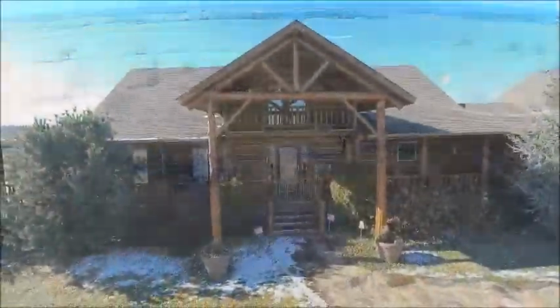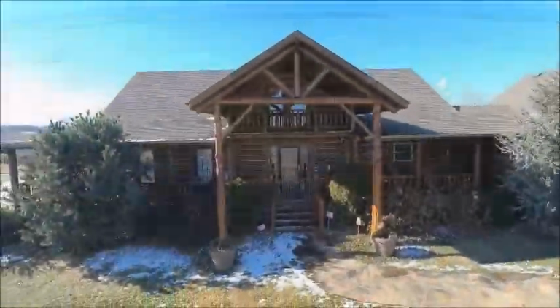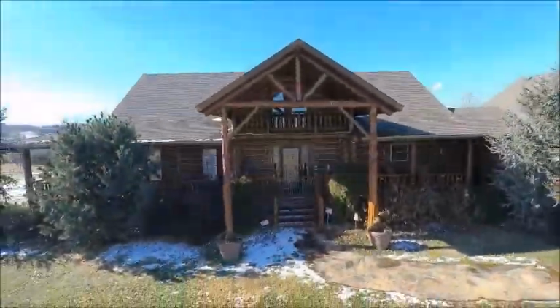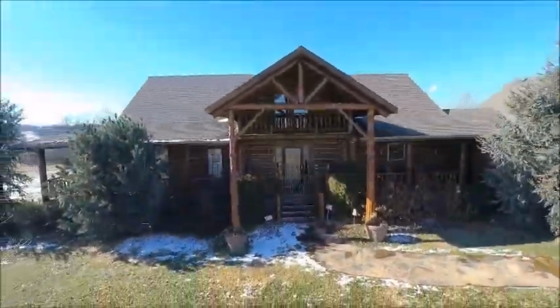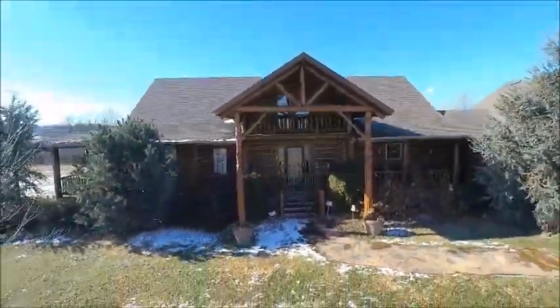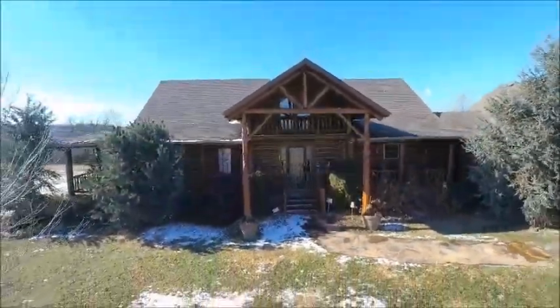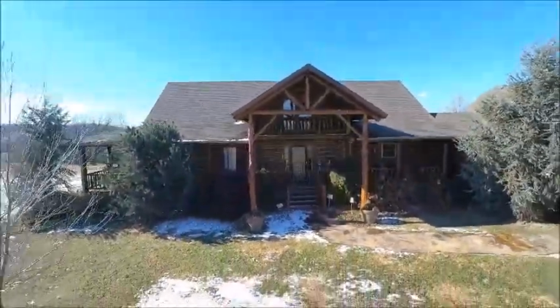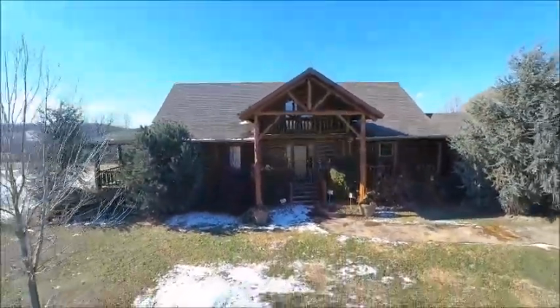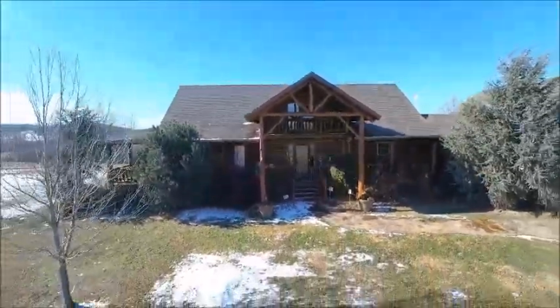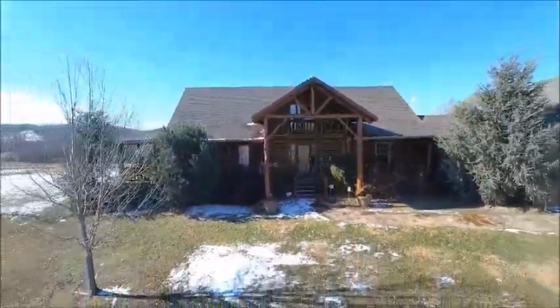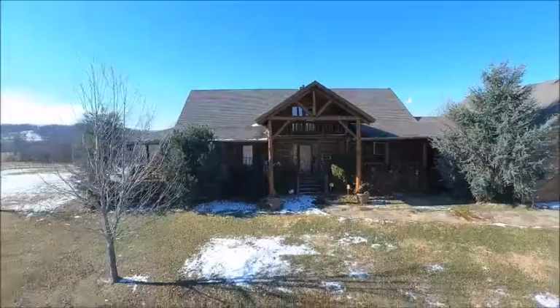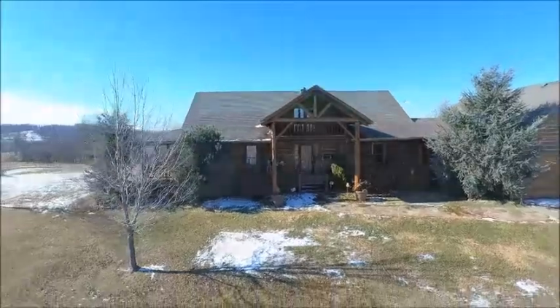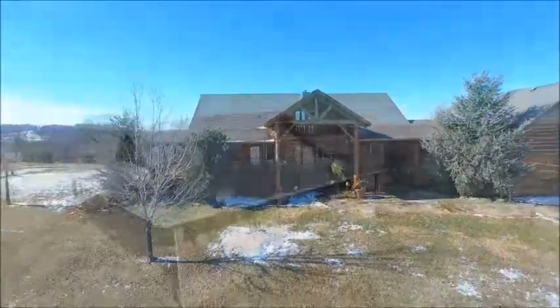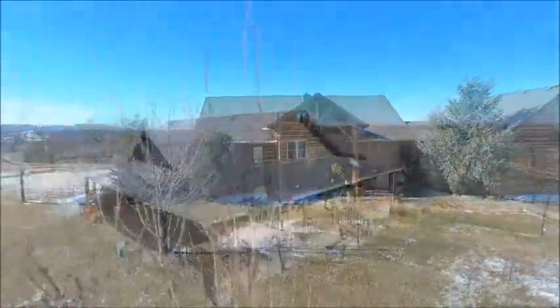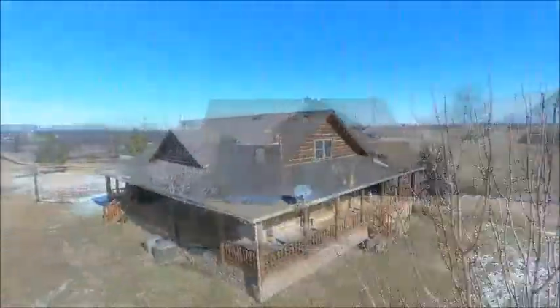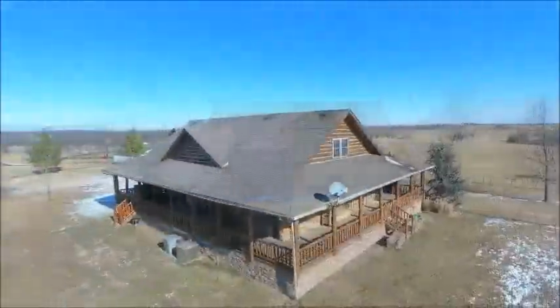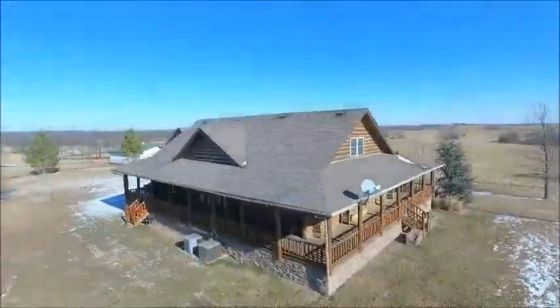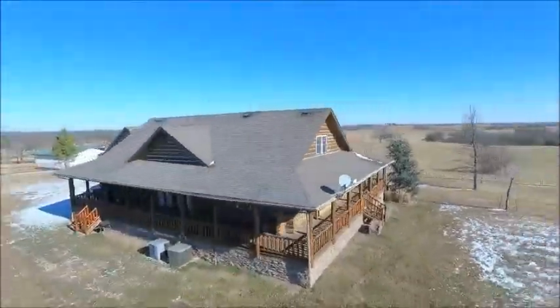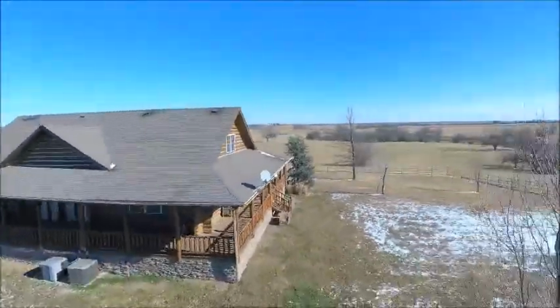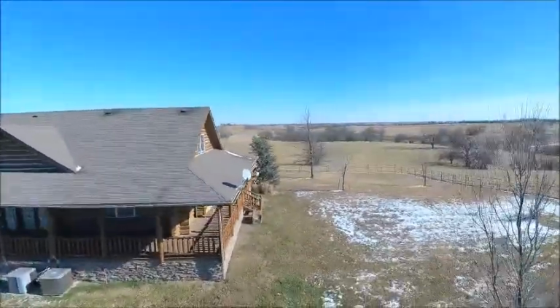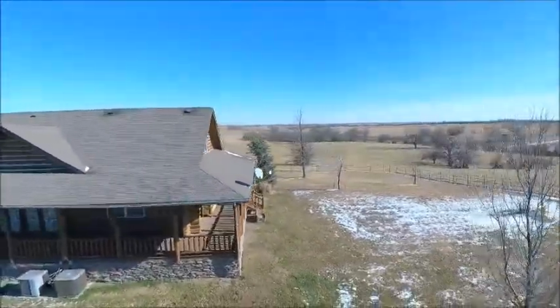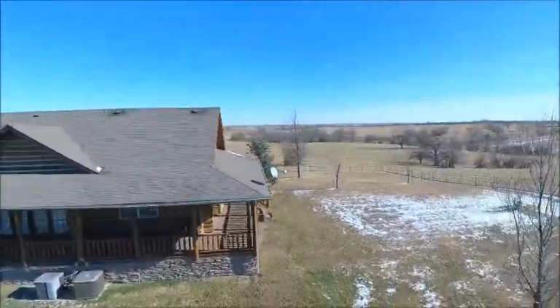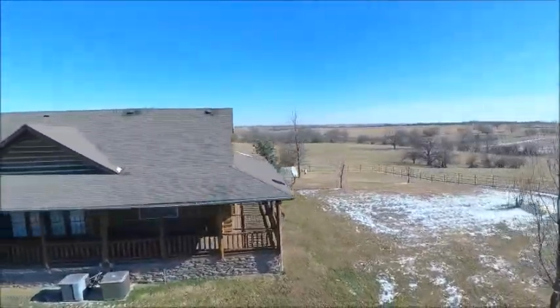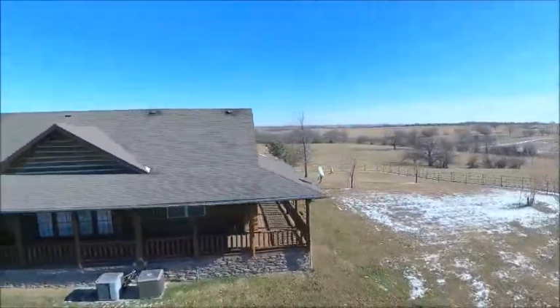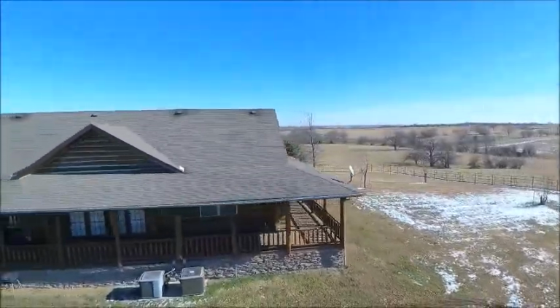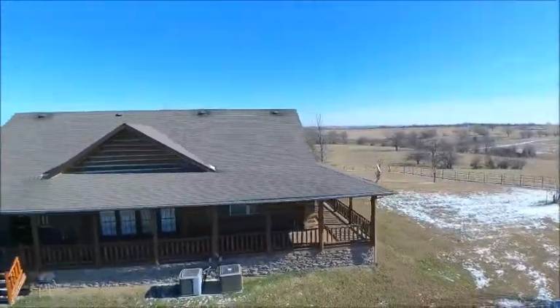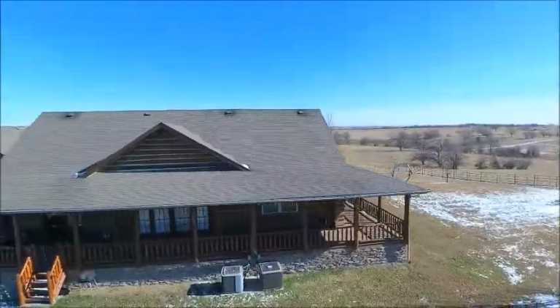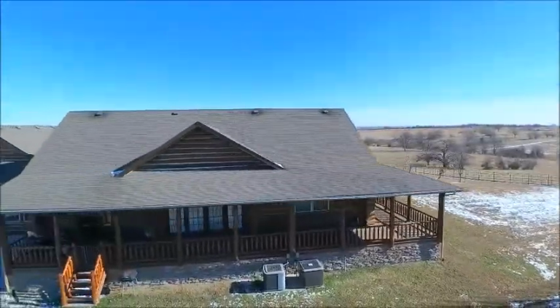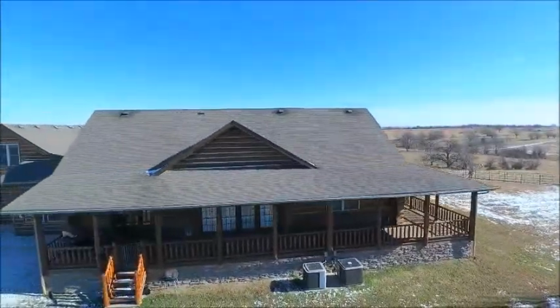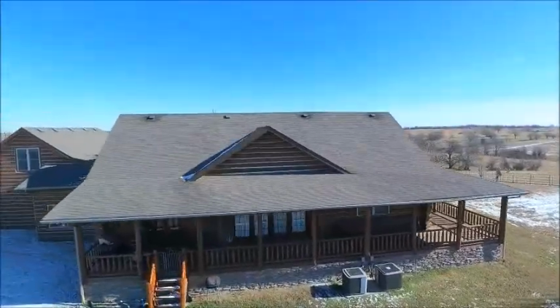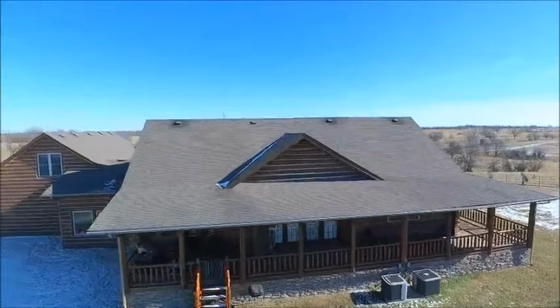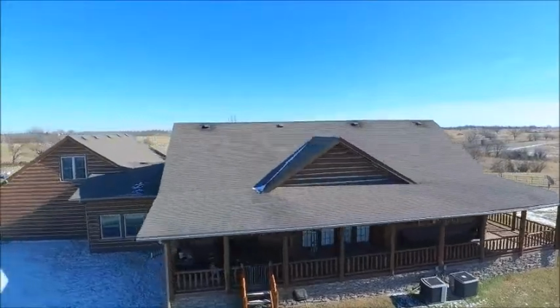The beautiful custom home features wrap-around covered porches on three sides to look out over some of Oklahoma's prettiest cattle country.